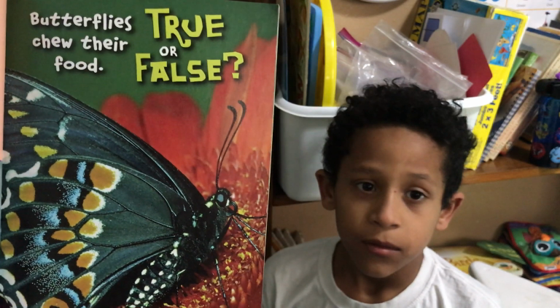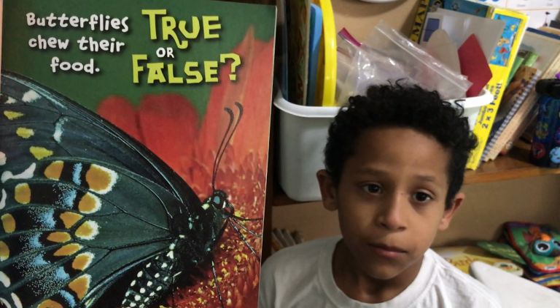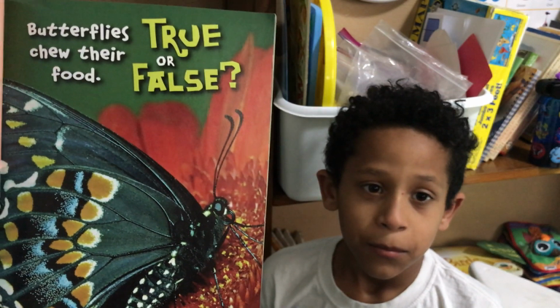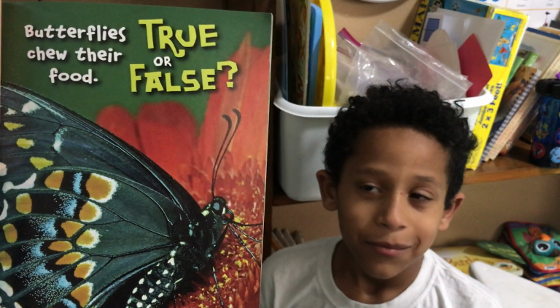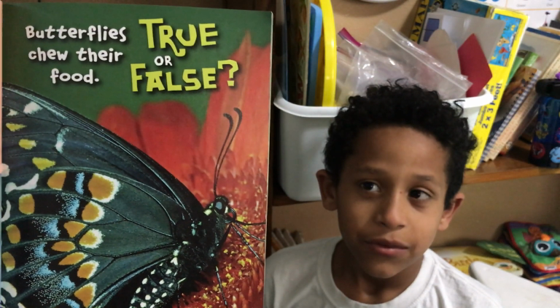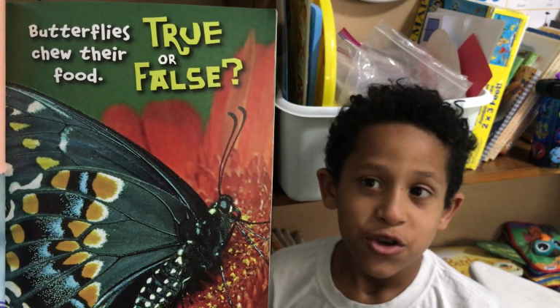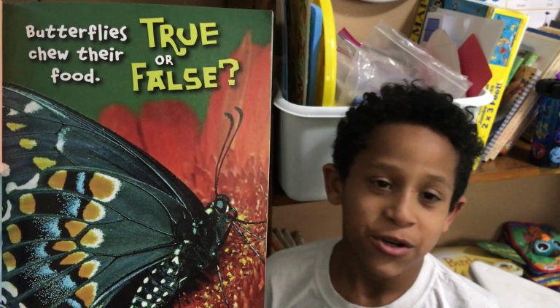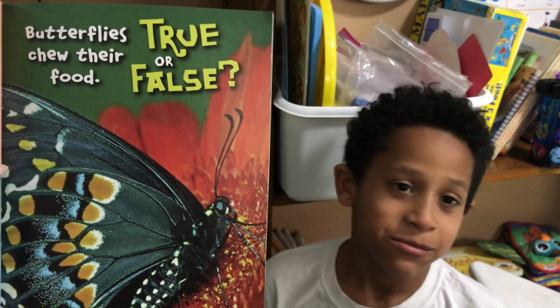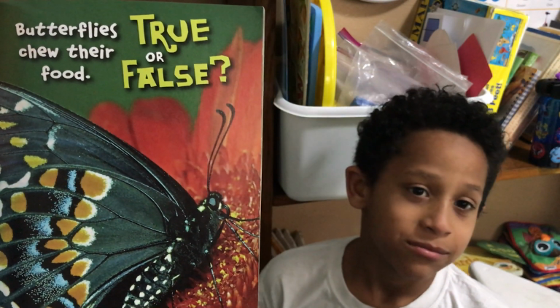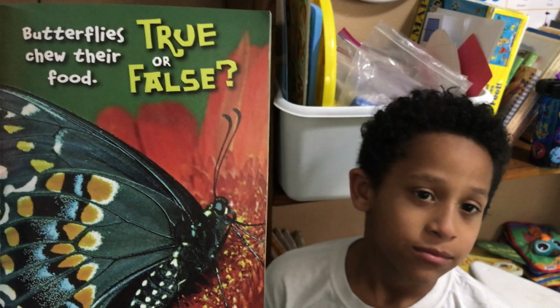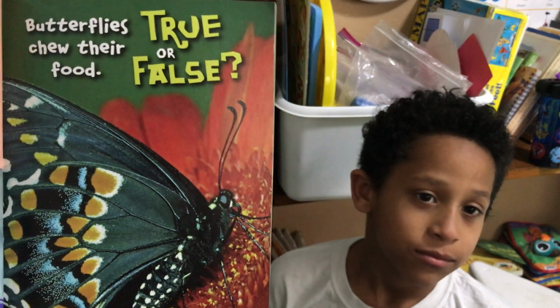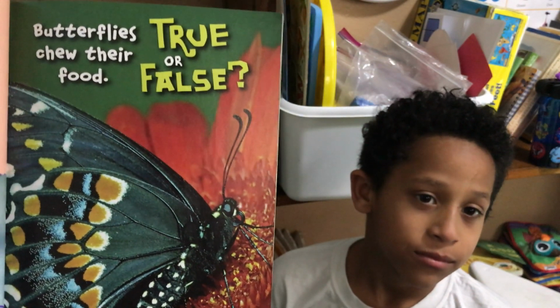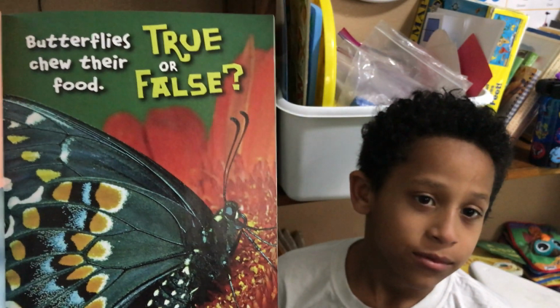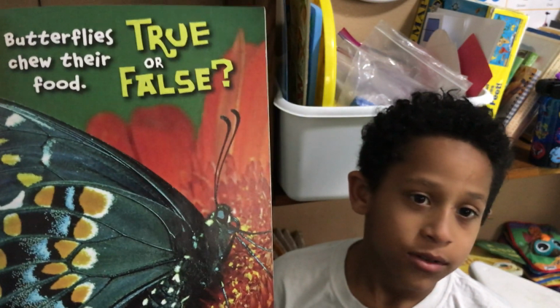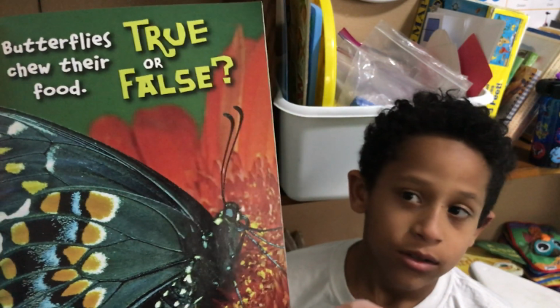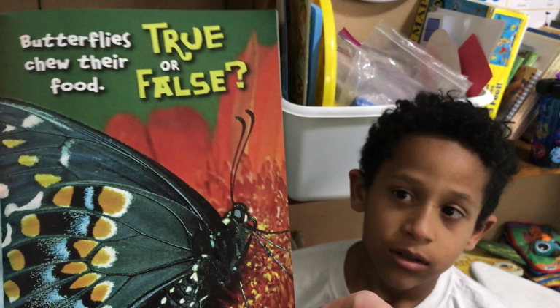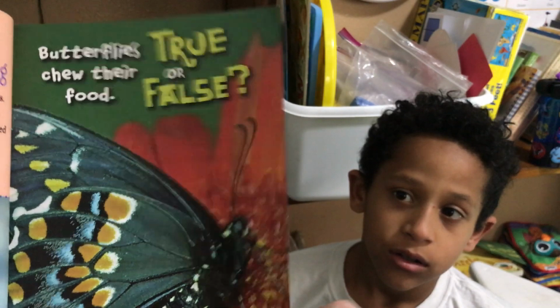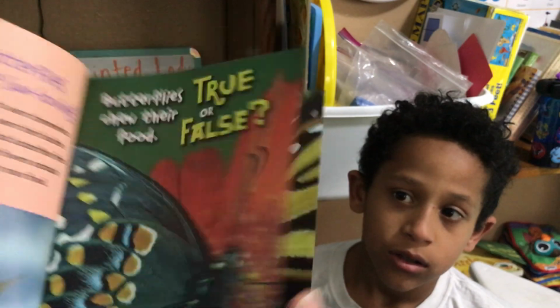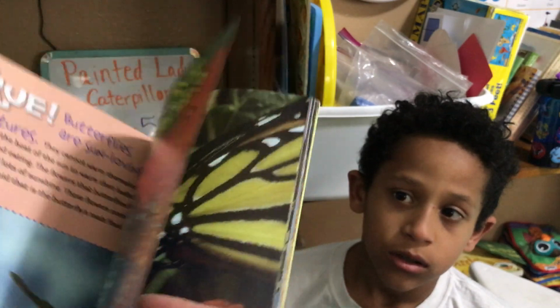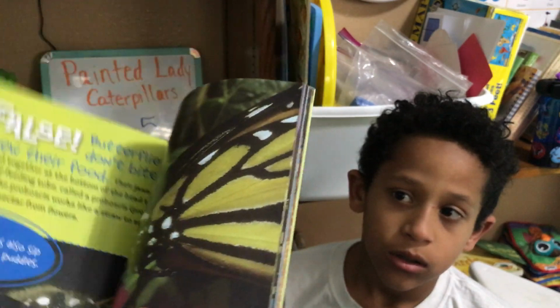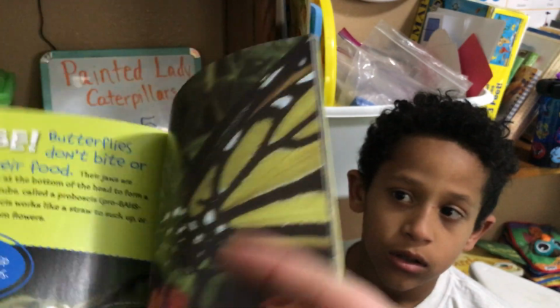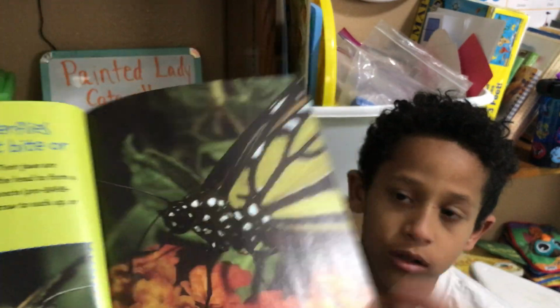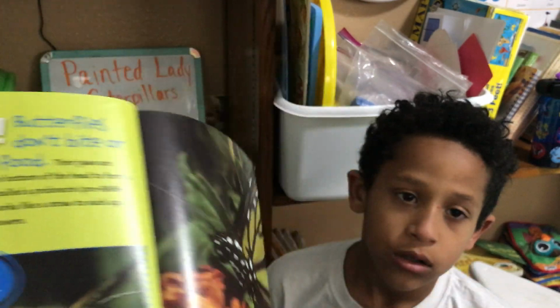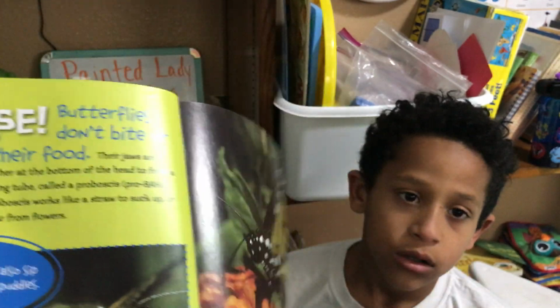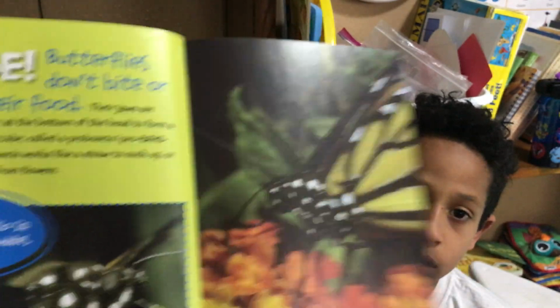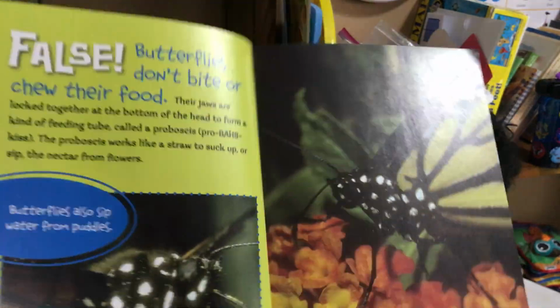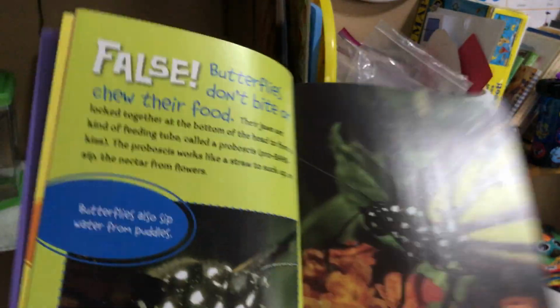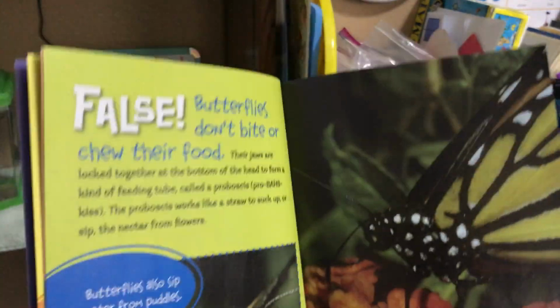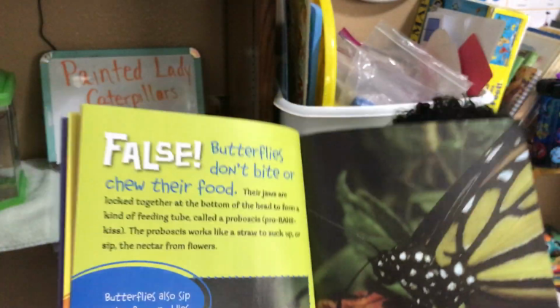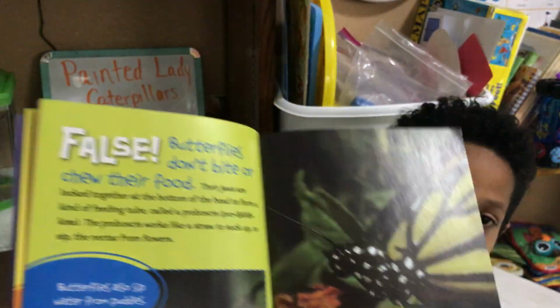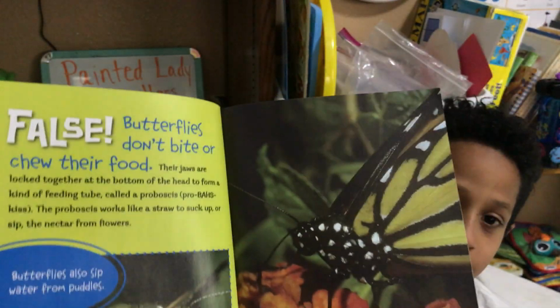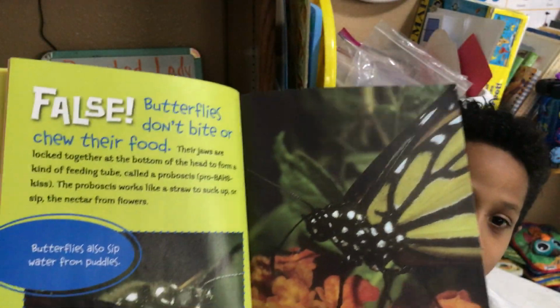What do you think, Isaac? True. Isaac thinks that's true. Let's turn the page and find out if that's true or false. Oh, that's actually false — butterflies don't bite or chew their food.